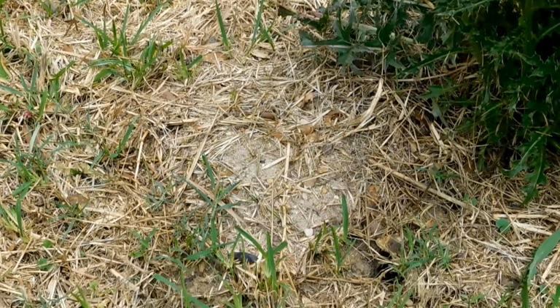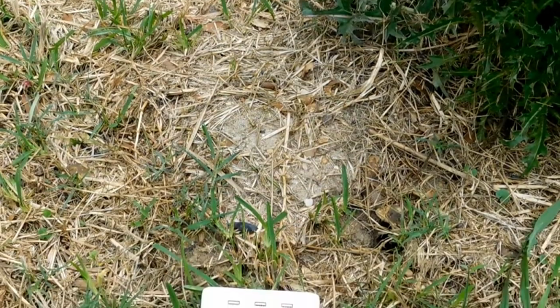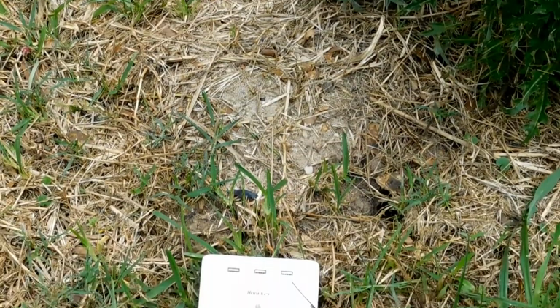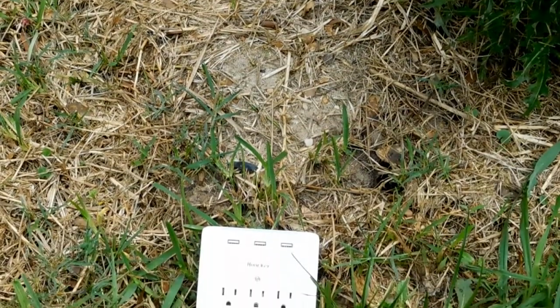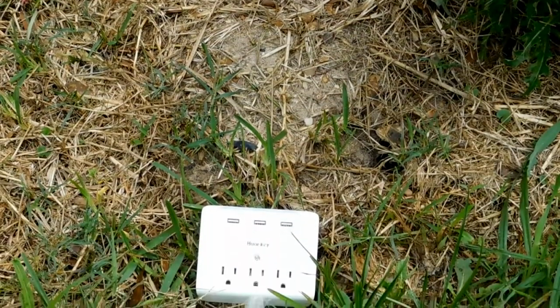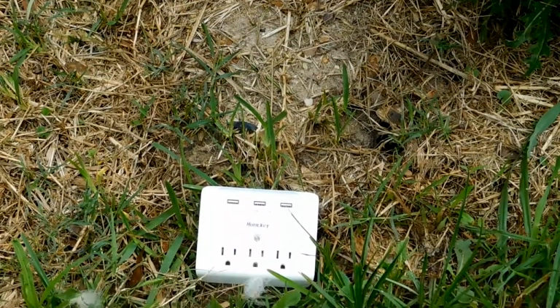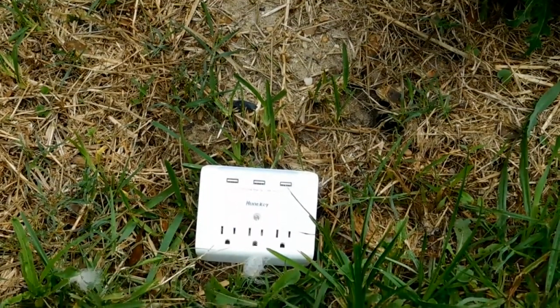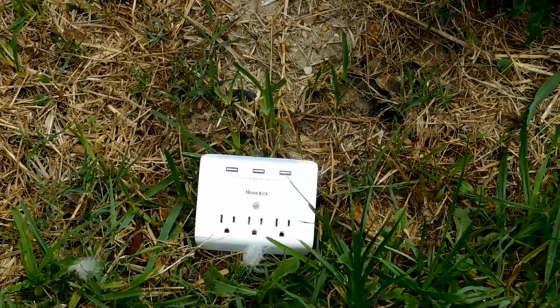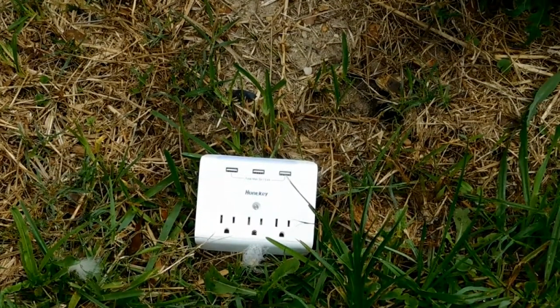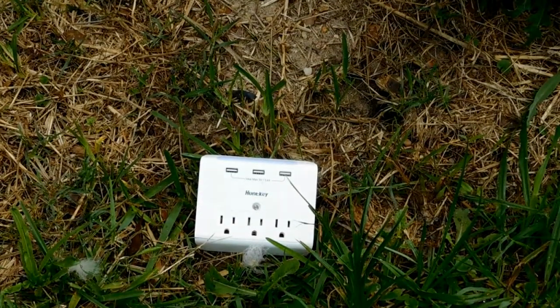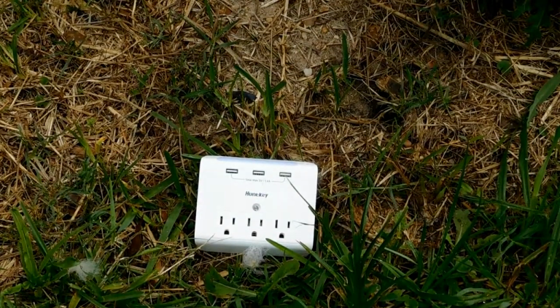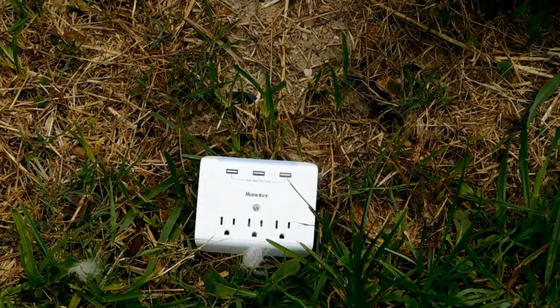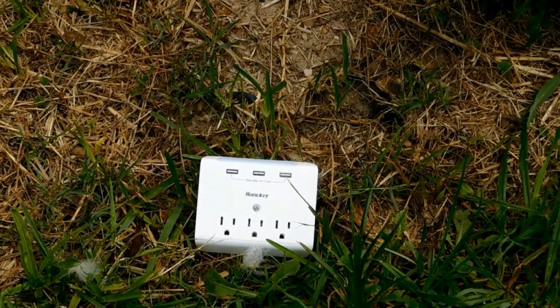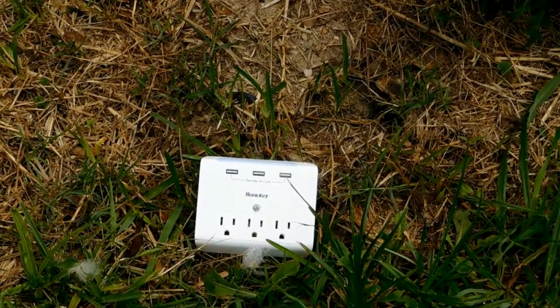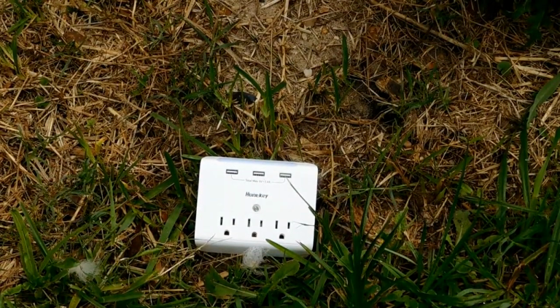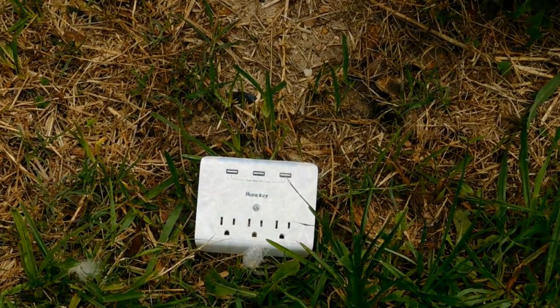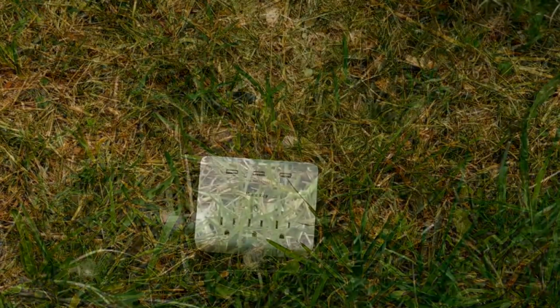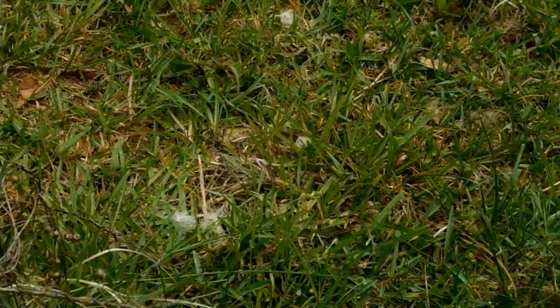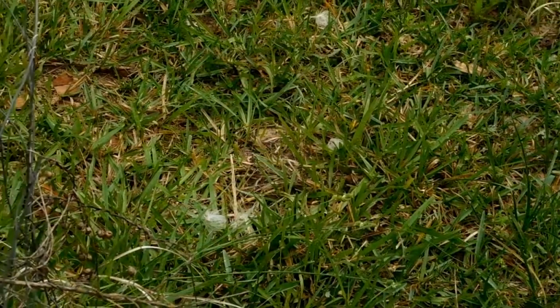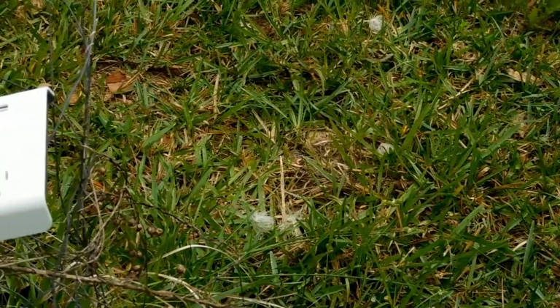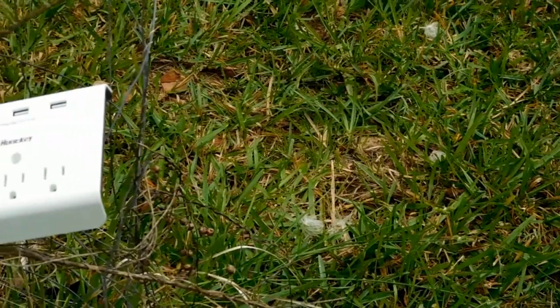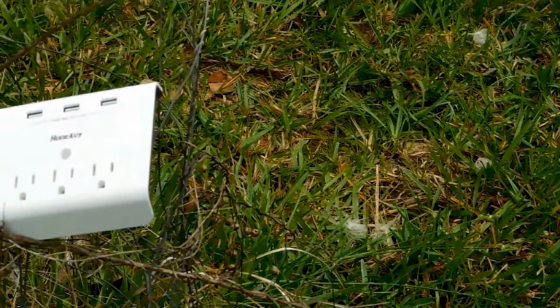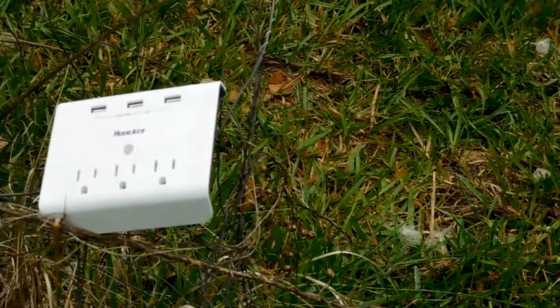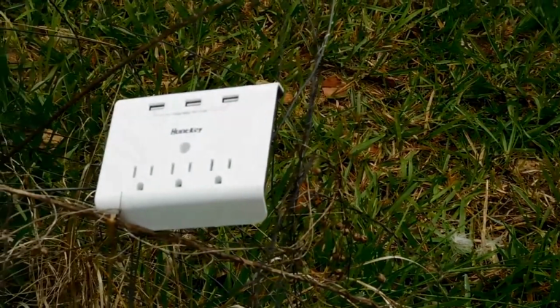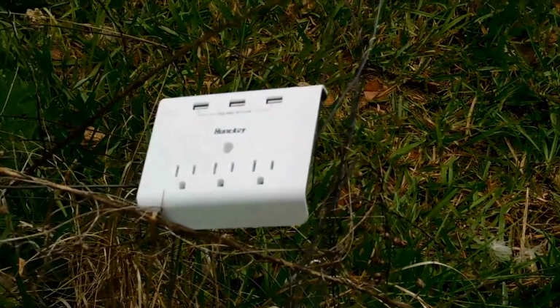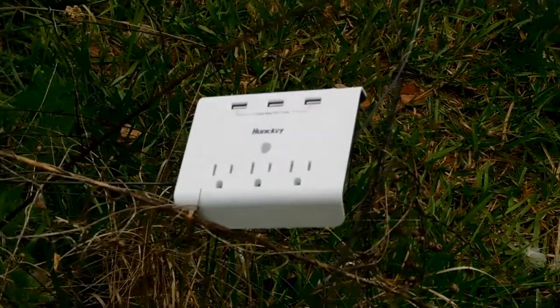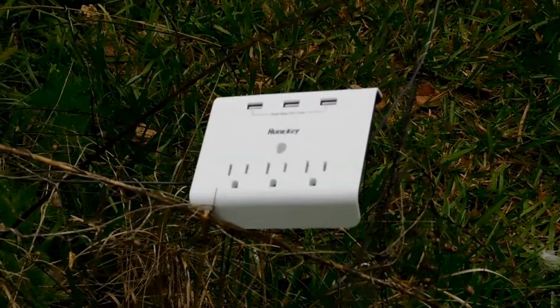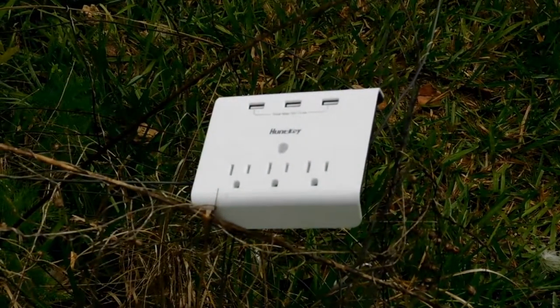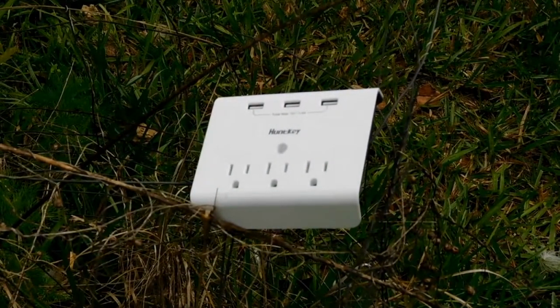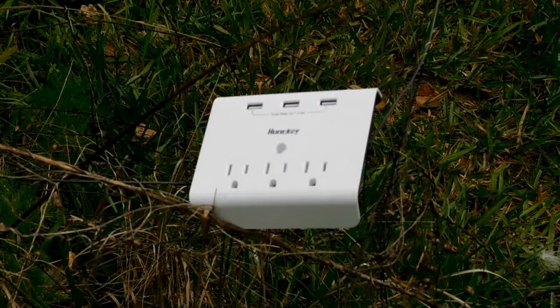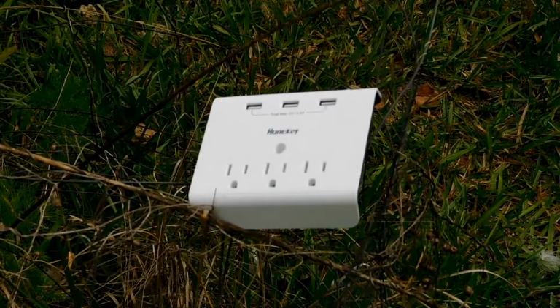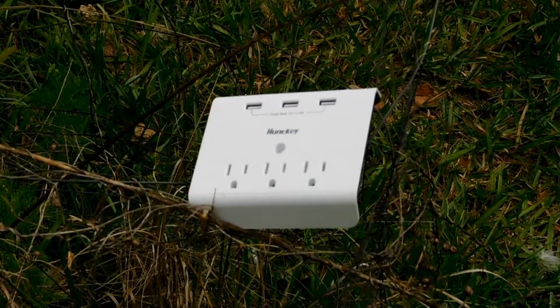It also still has three more wall sockets to keep your other devices running. However, do note that this is not a surge protector — you will still need one of those.